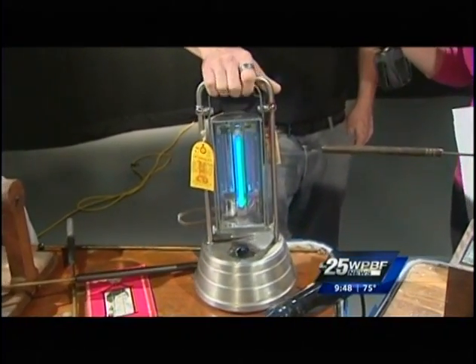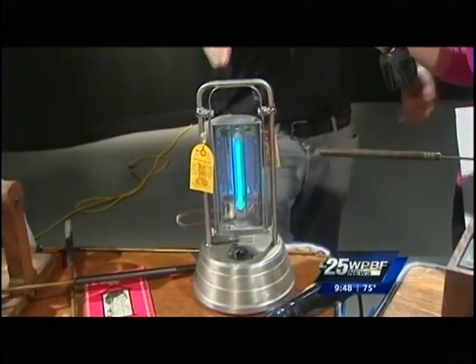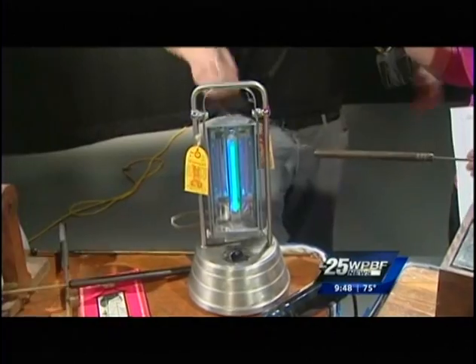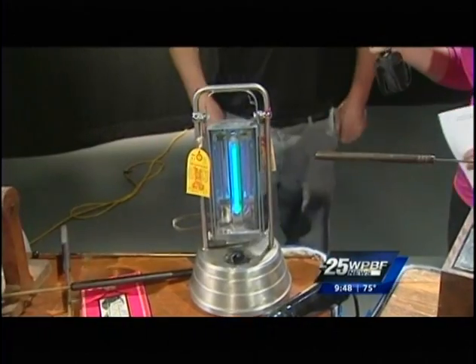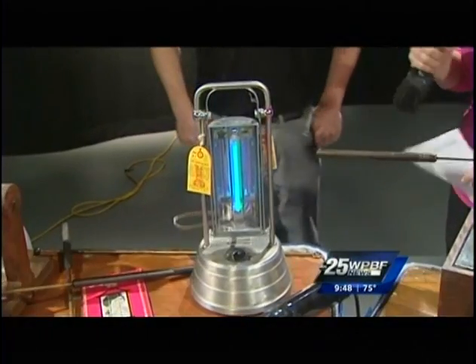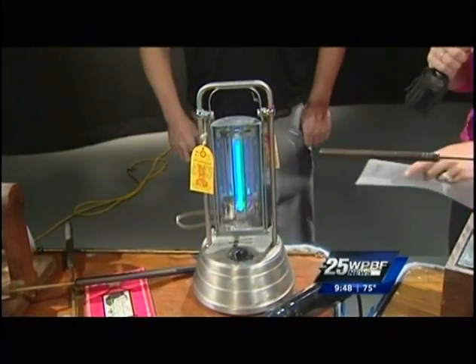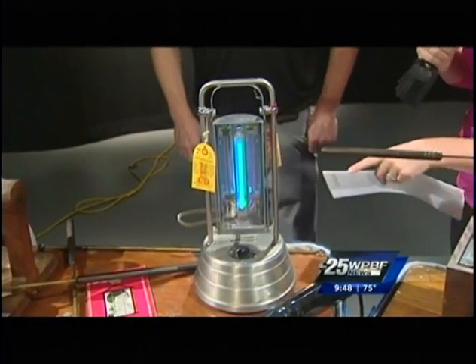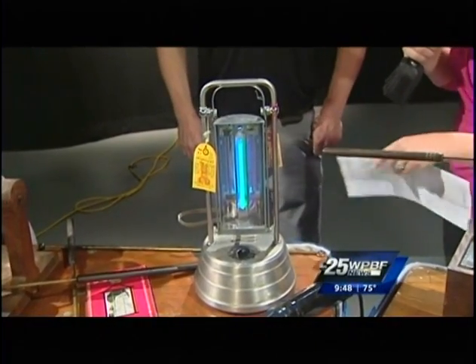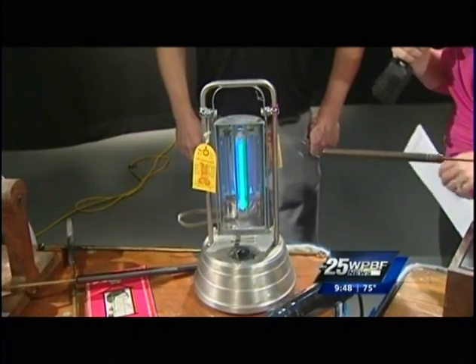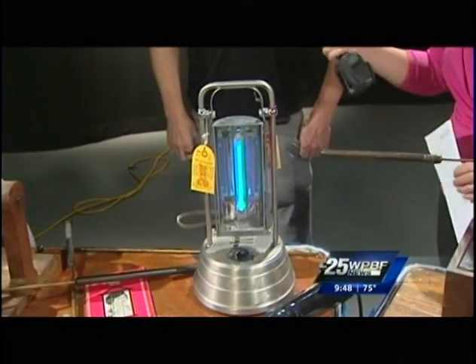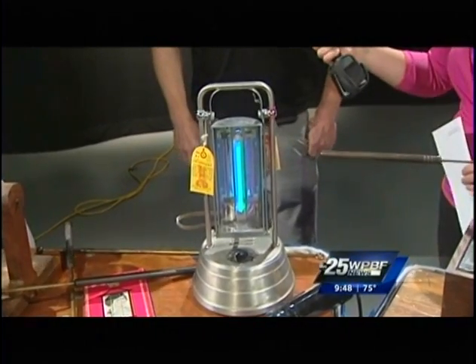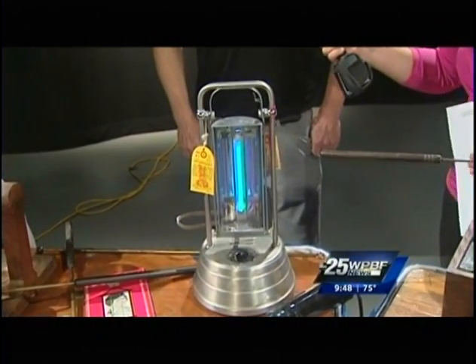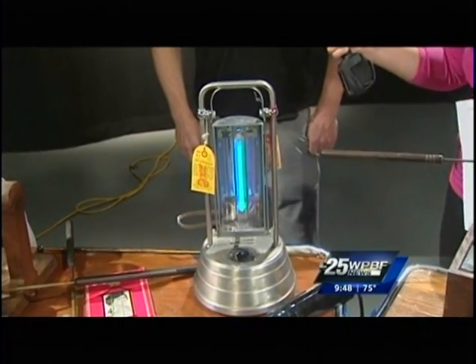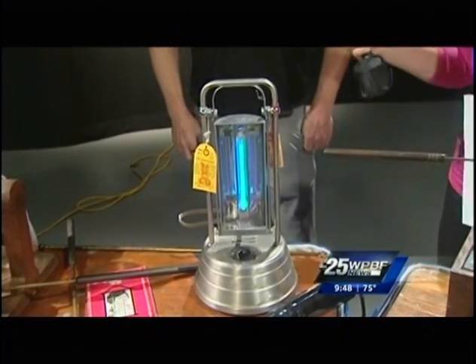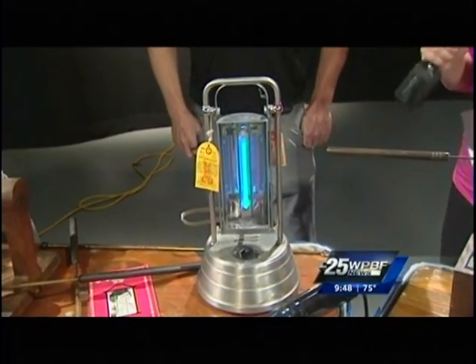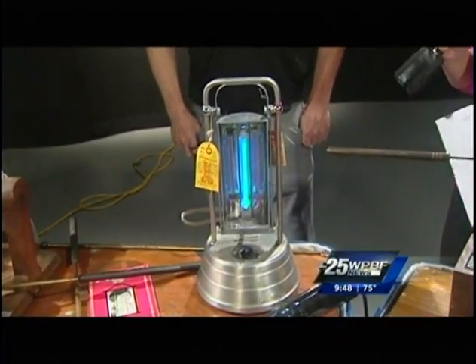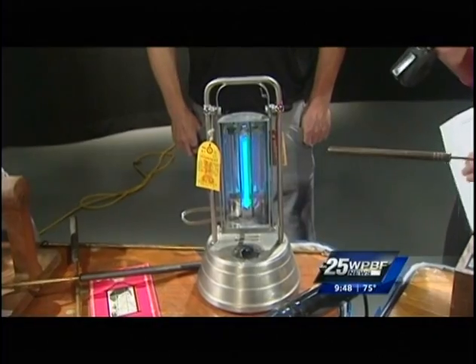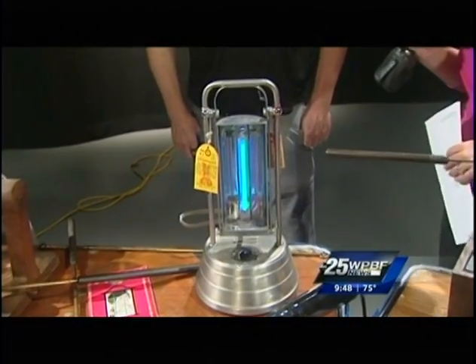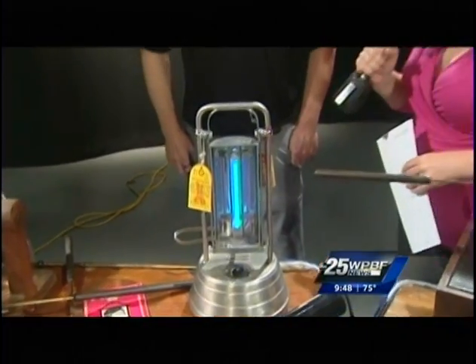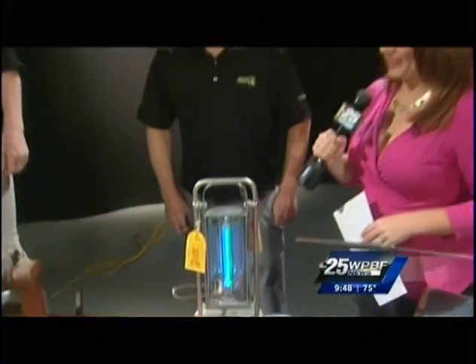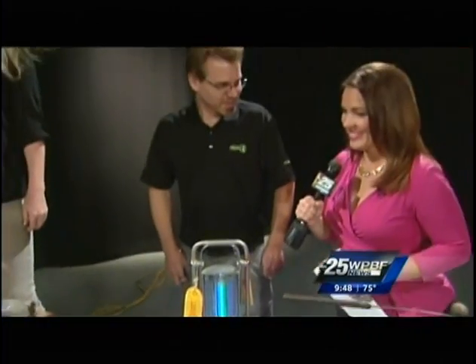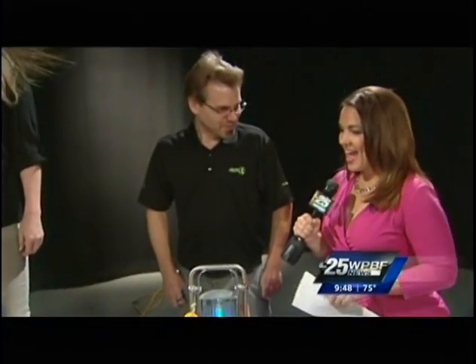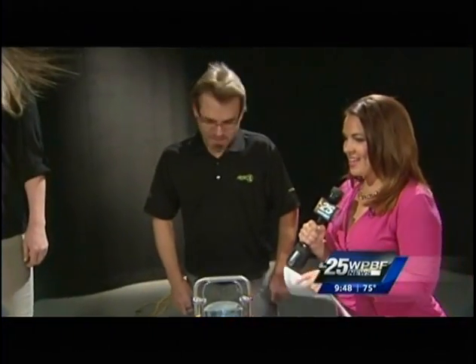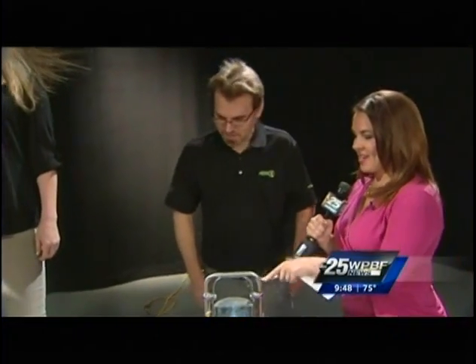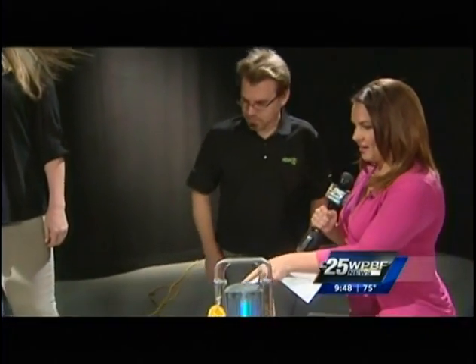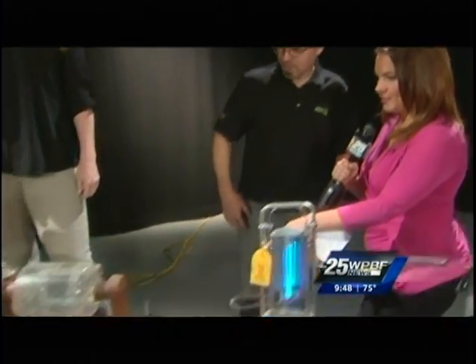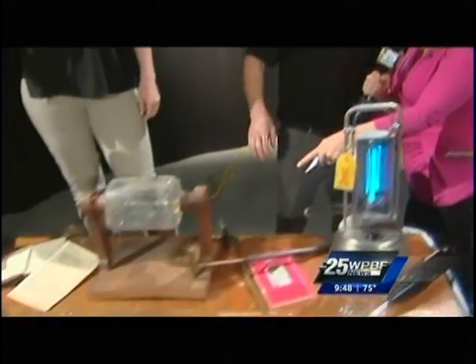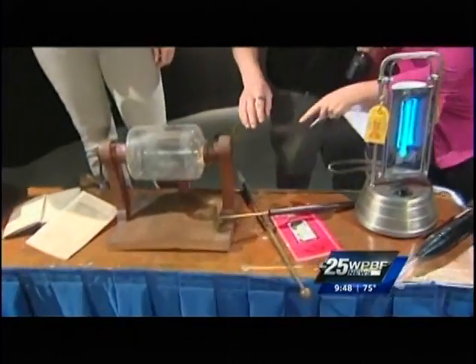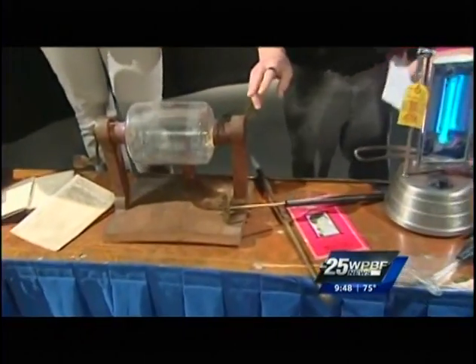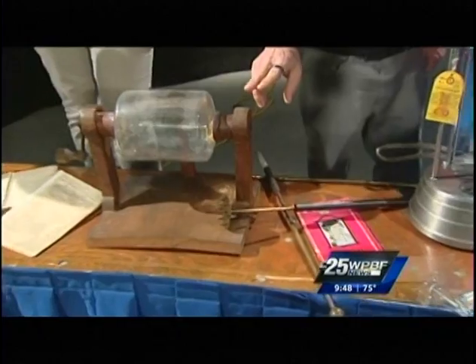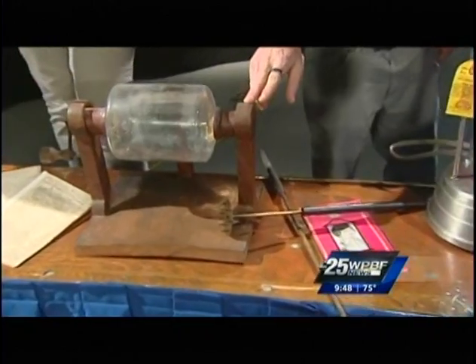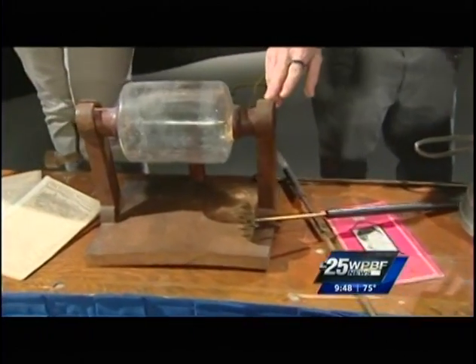And what is that in your hand? This is a 1920 sunlamp — it was used for tanning. So this is like the original tanning bed? Pretty much! We certainly have come a long way with our tanning beds. And then down here, what's that?